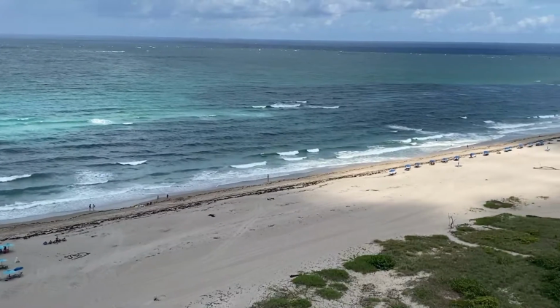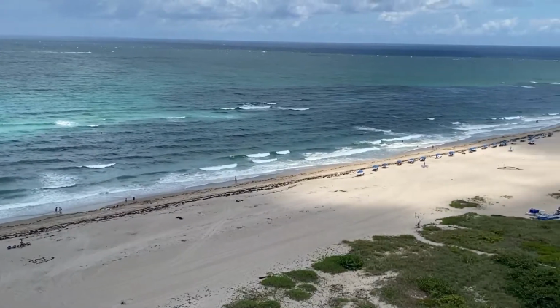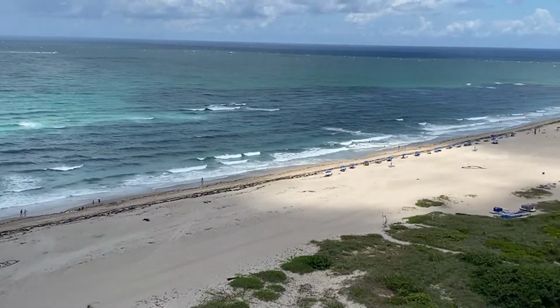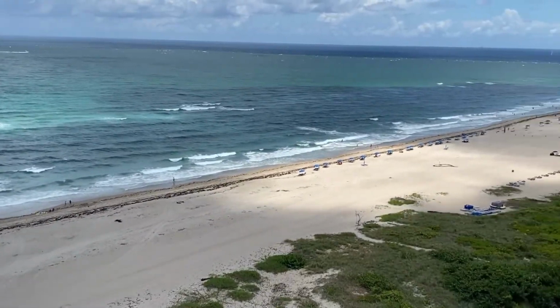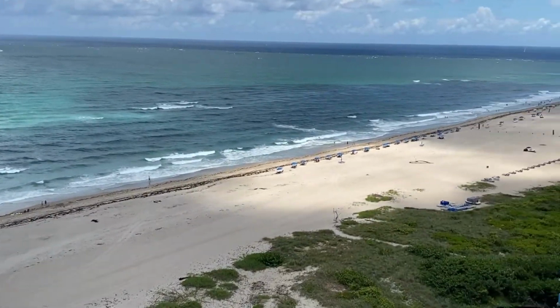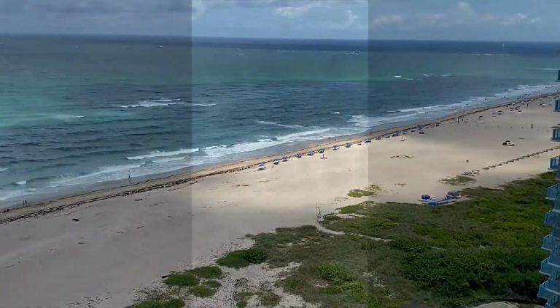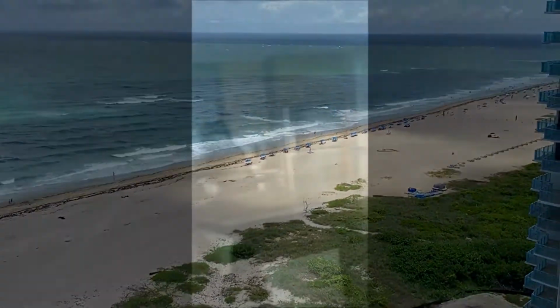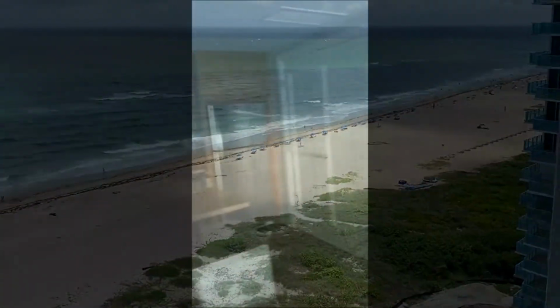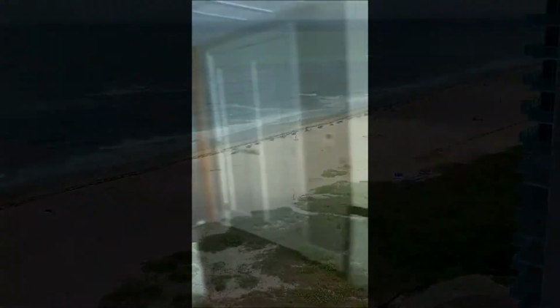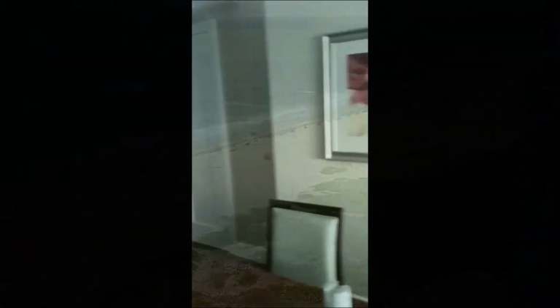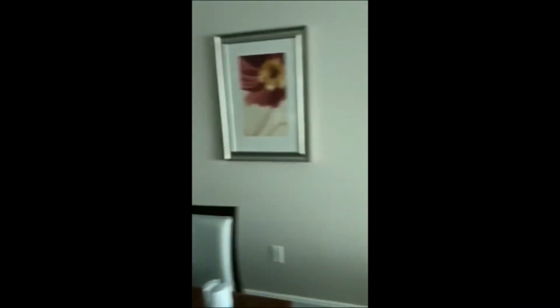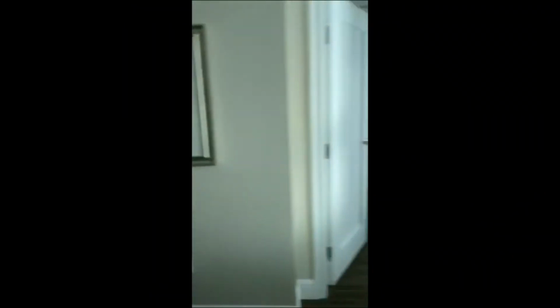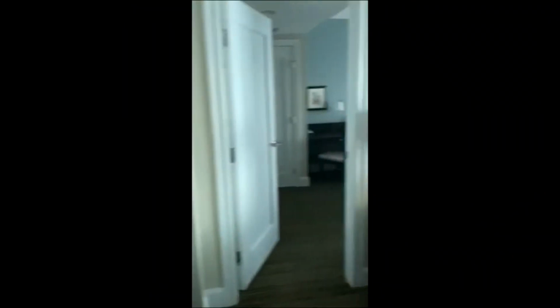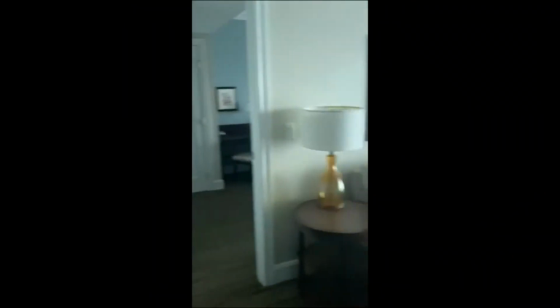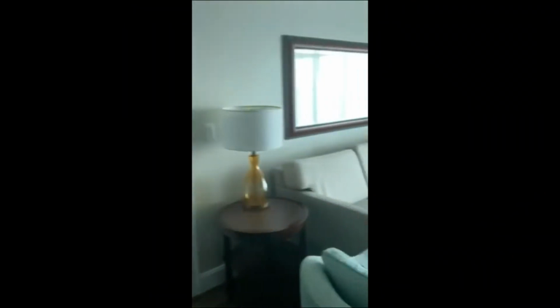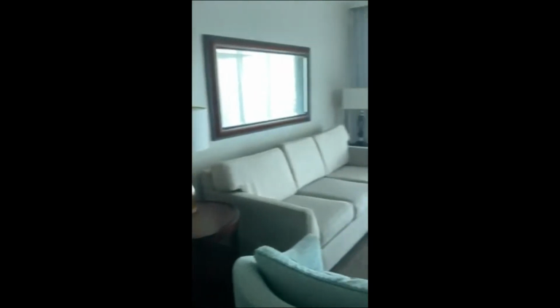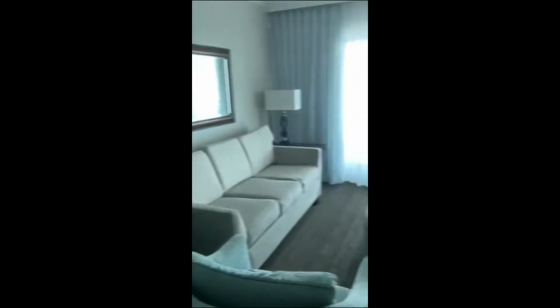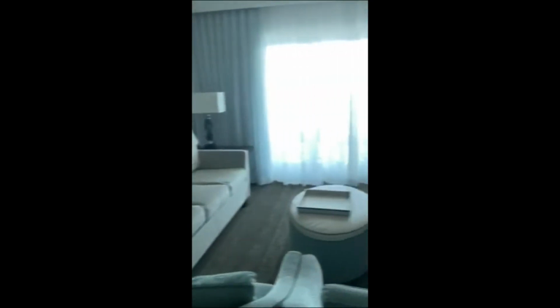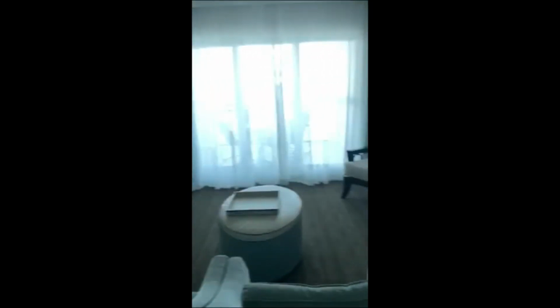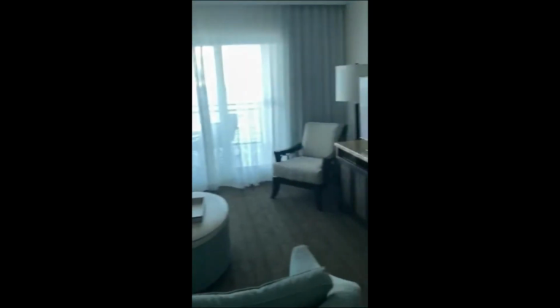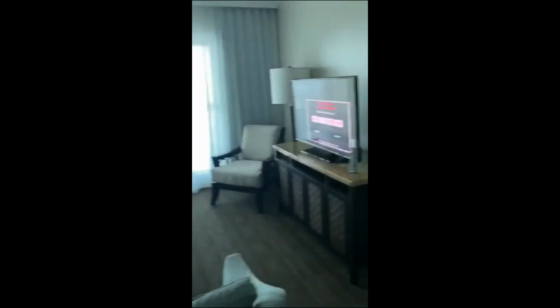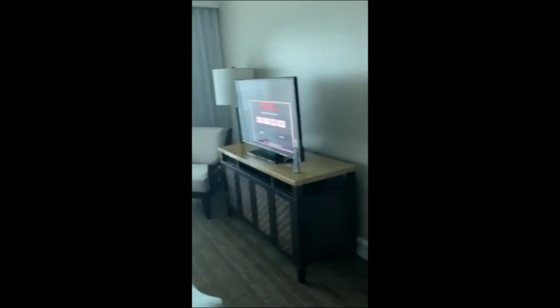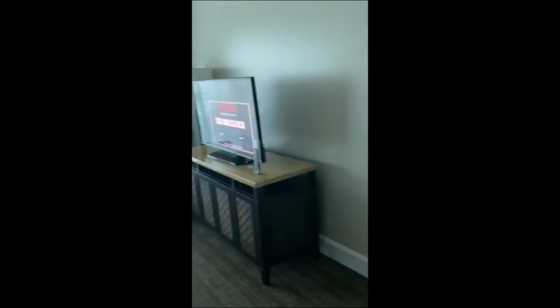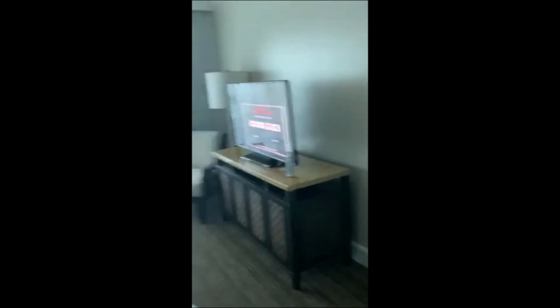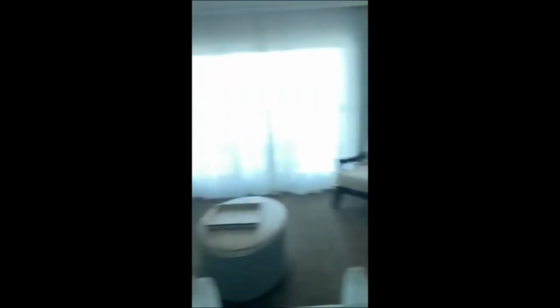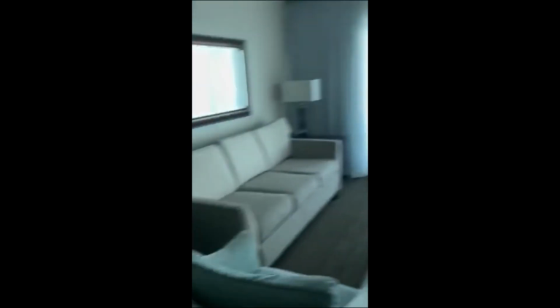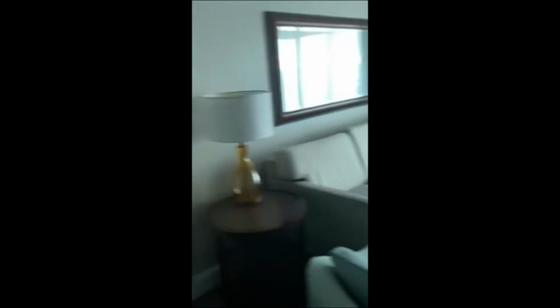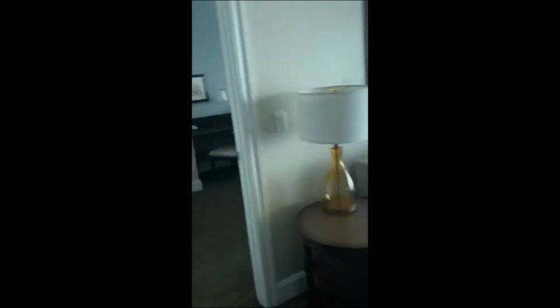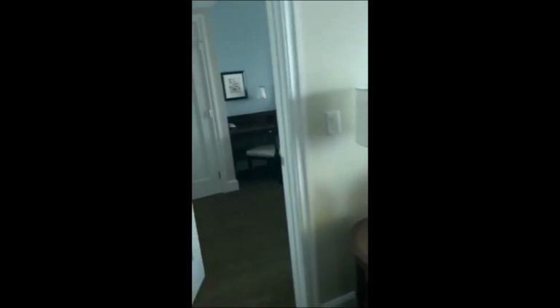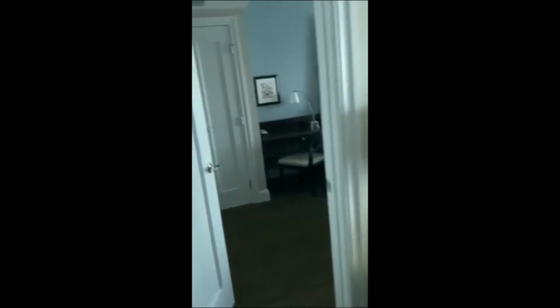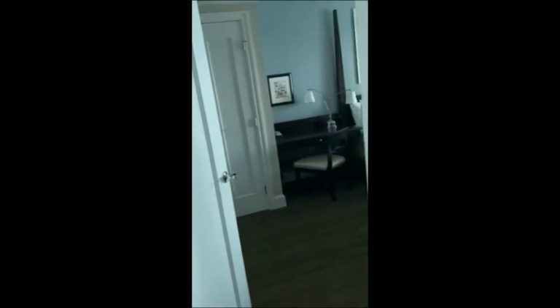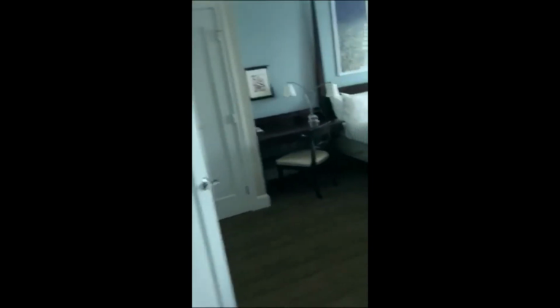Thank you for tuning into Life with Renee. Today we're at the Marriott Oceana Palms in Singer Island, Florida. We're in the two-bedroom oceanfront villa. I'm going to take you into the master bedroom.